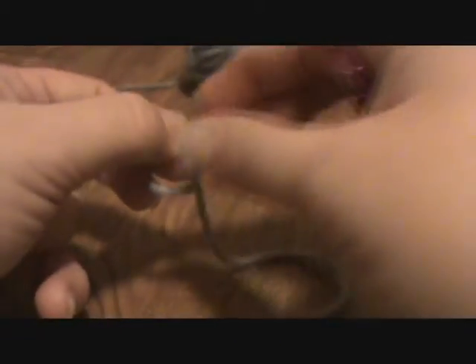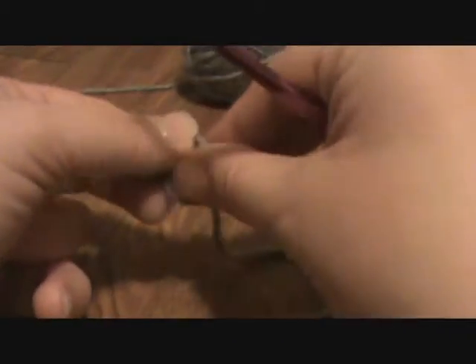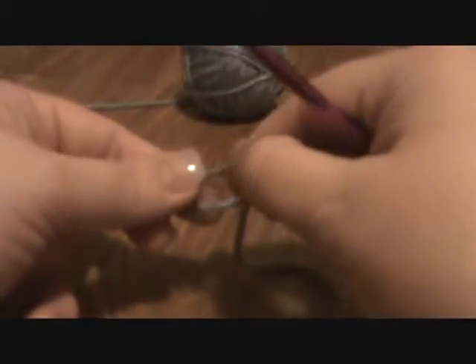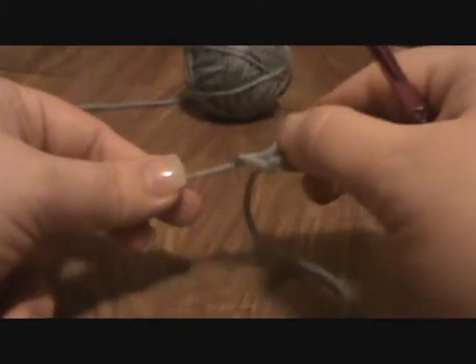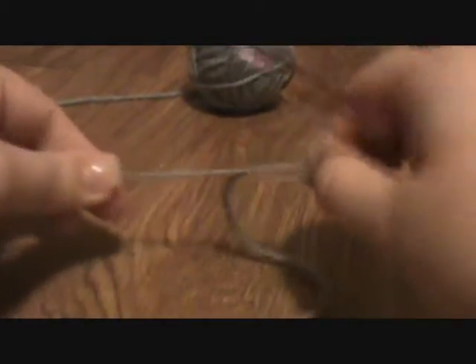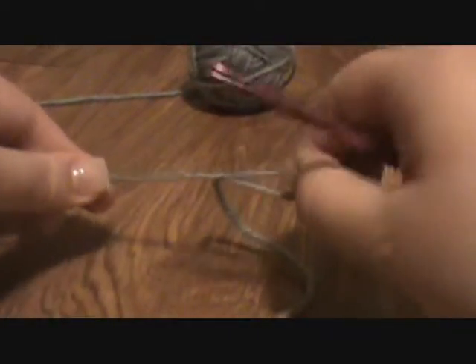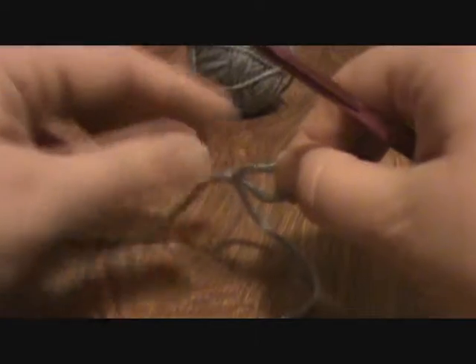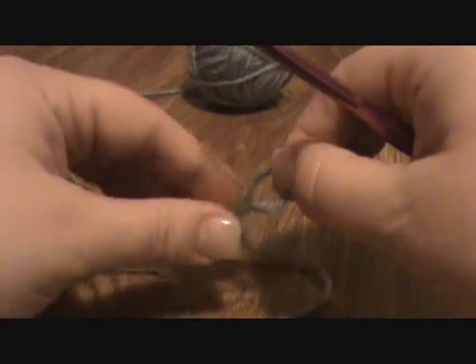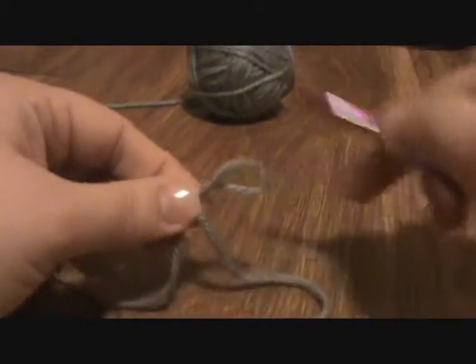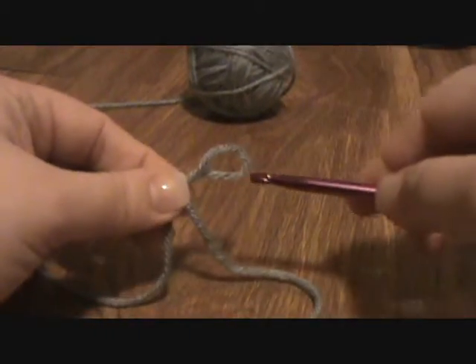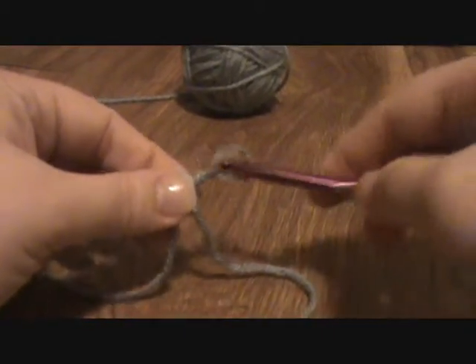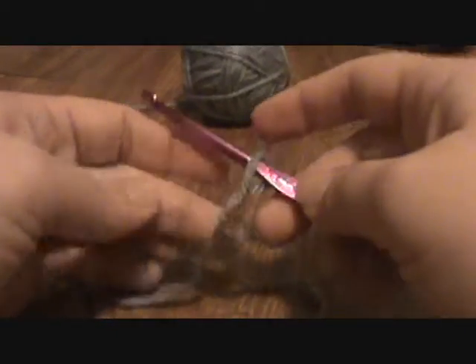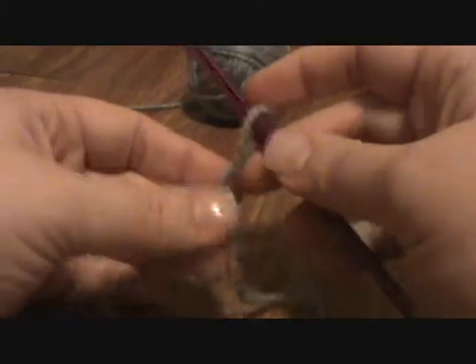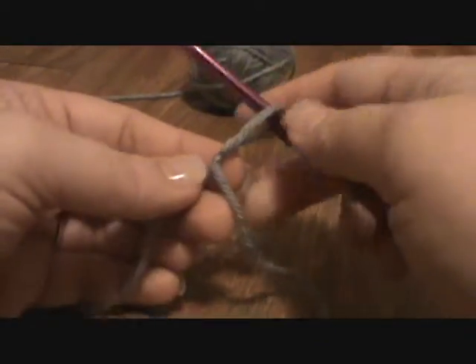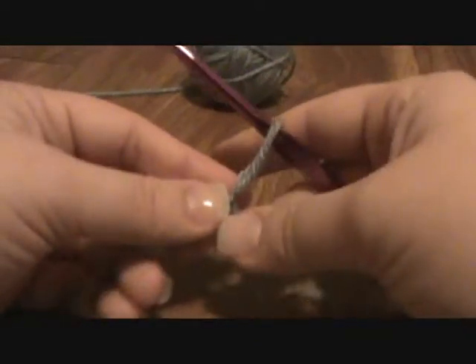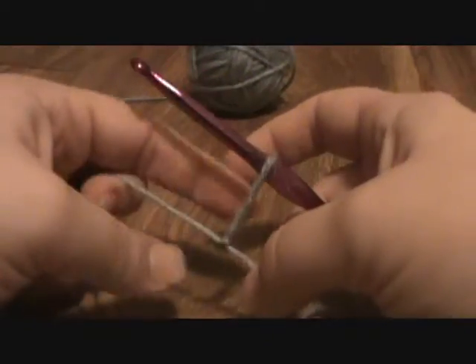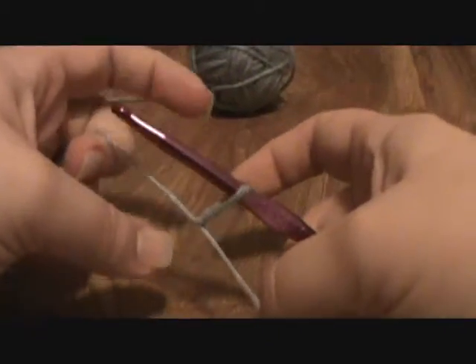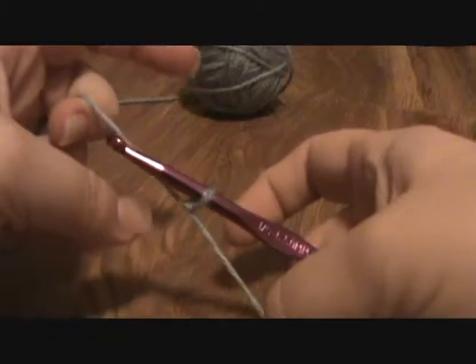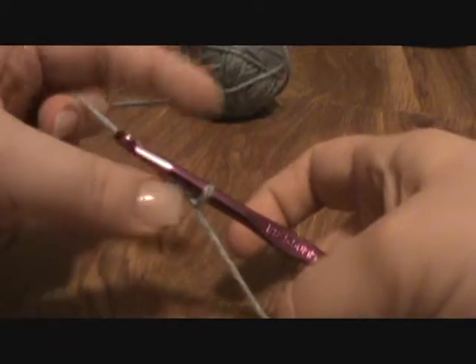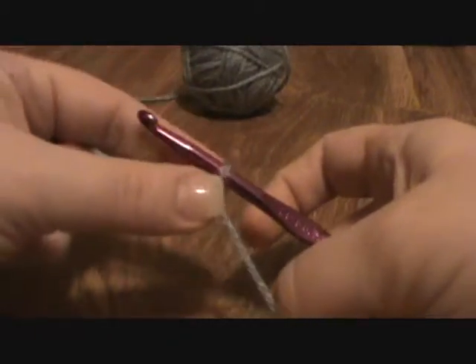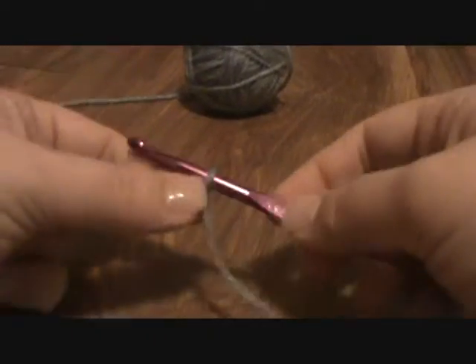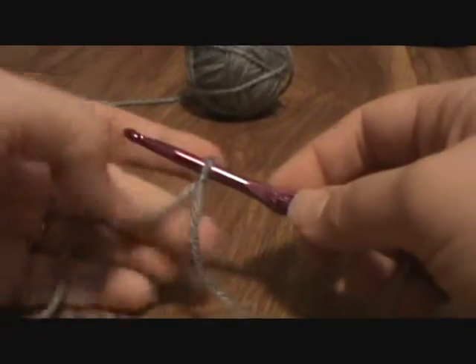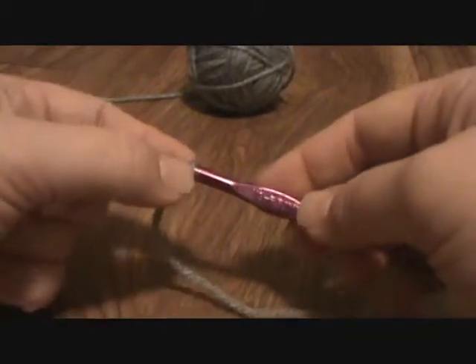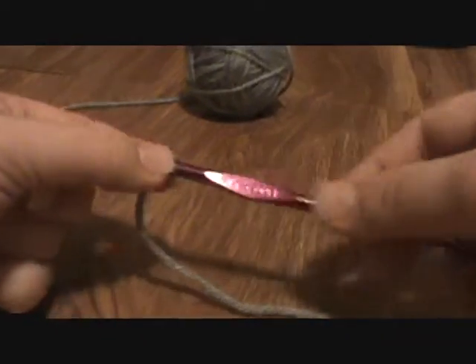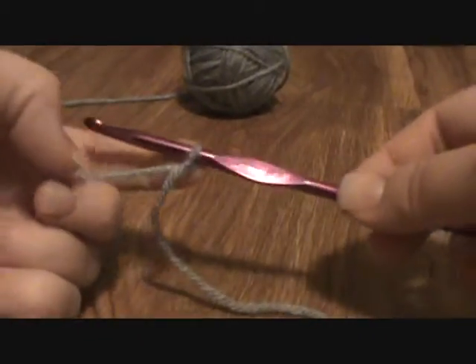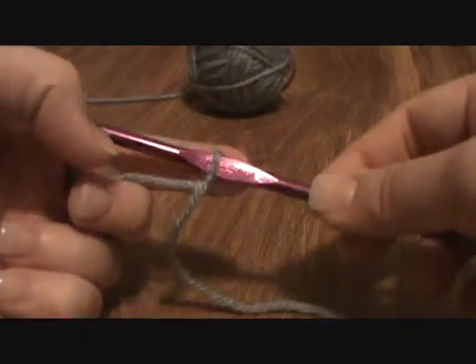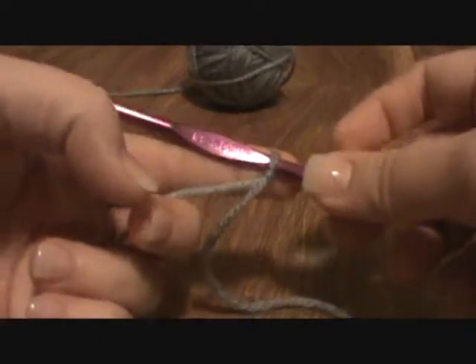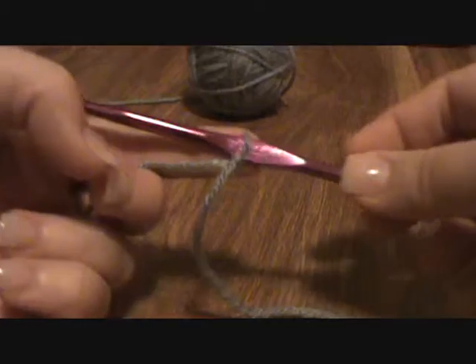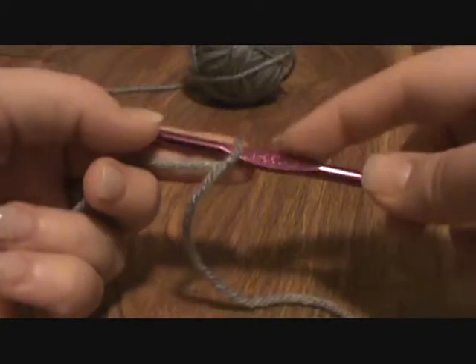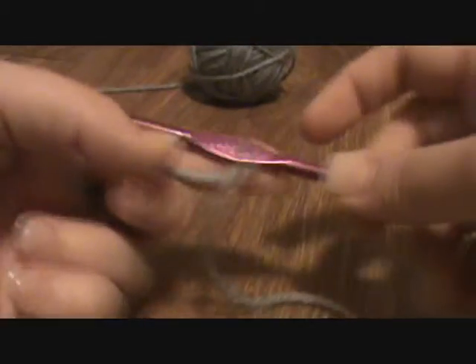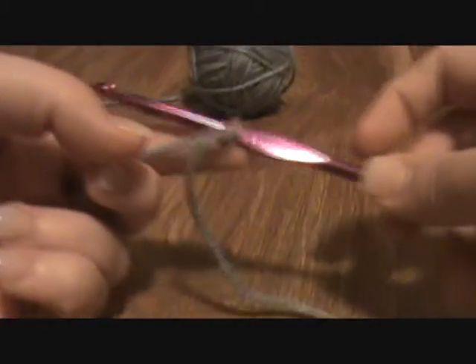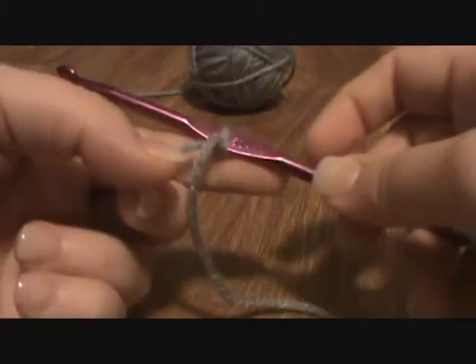I'm going to go ahead and do my slip knot here. I have my loop. I'm going to put it onto my crochet hook, grab my tail and the yarn, and pull. You want it to be snug, but you don't want it to be so tight that it does not freely move over the lump in the hook.